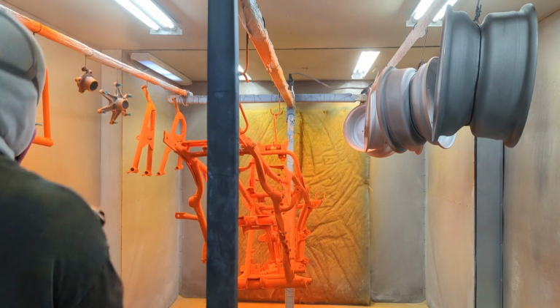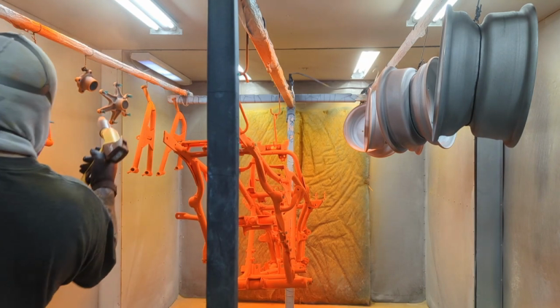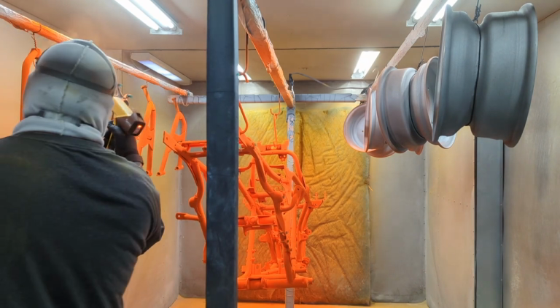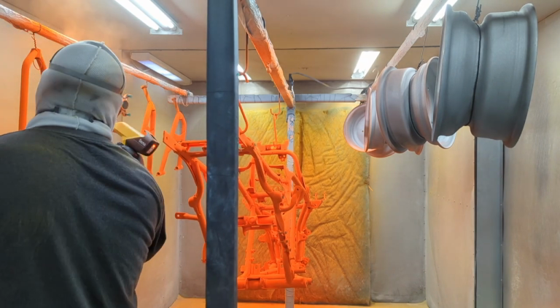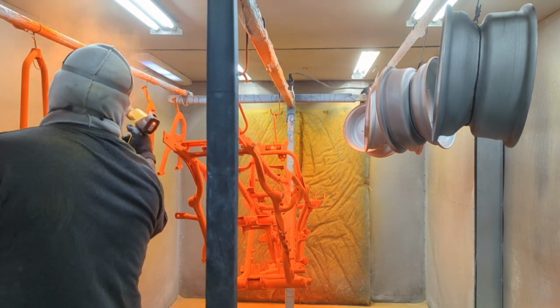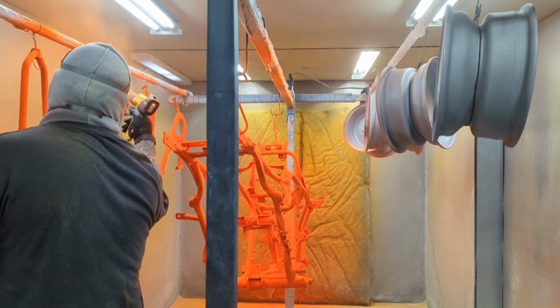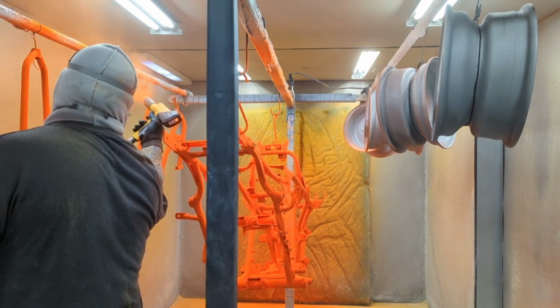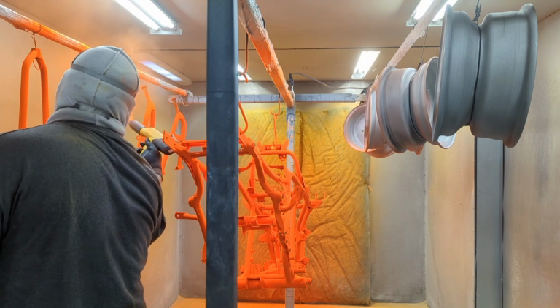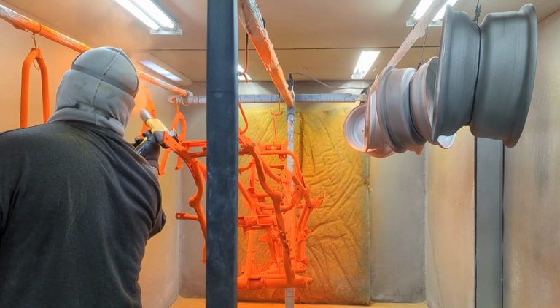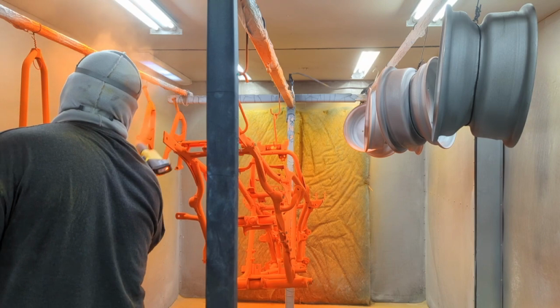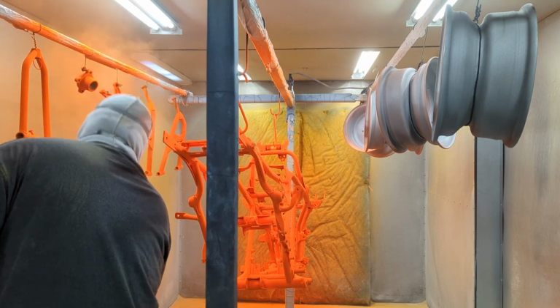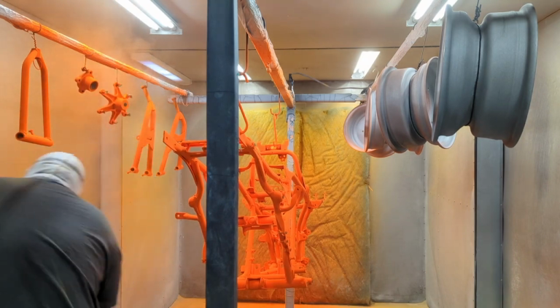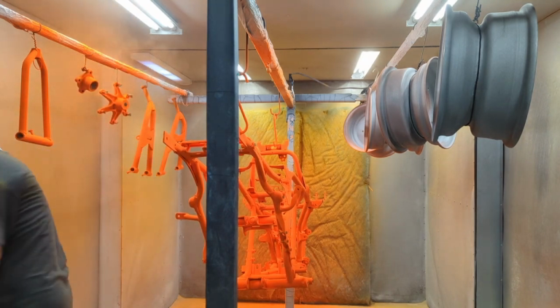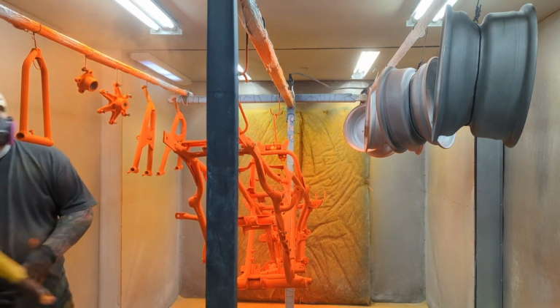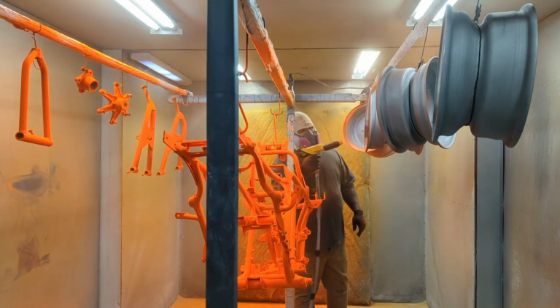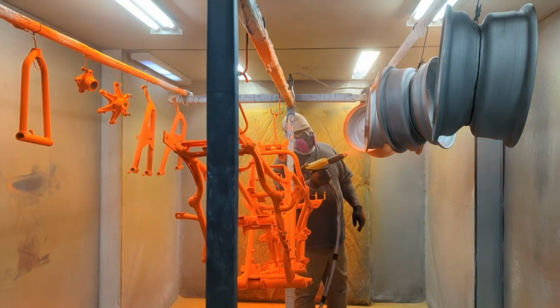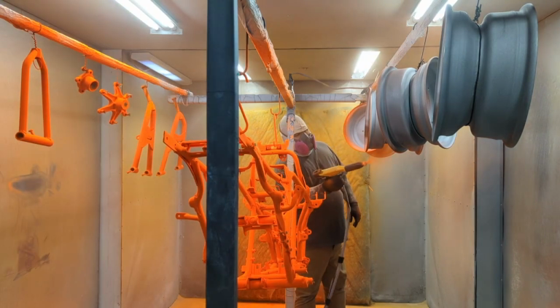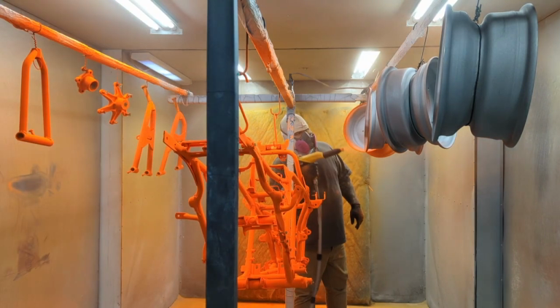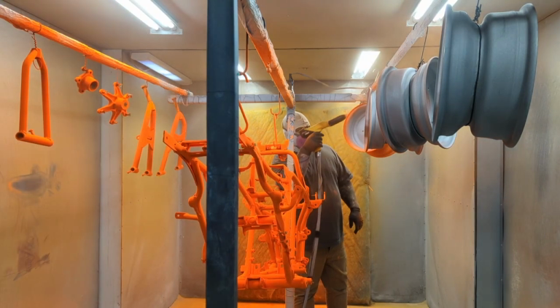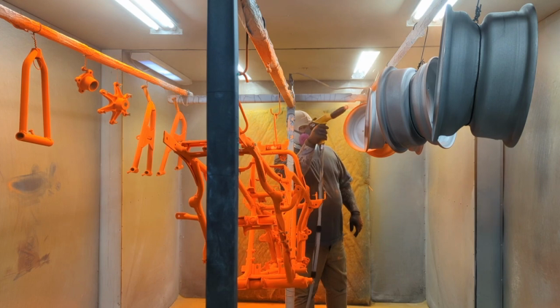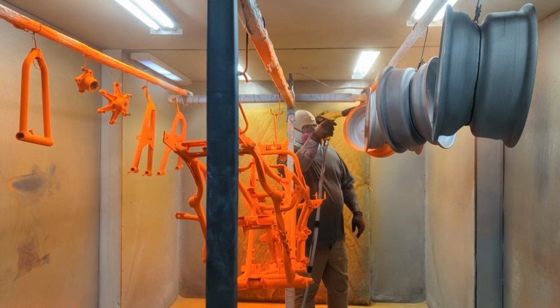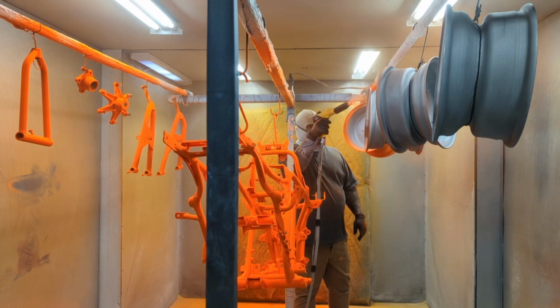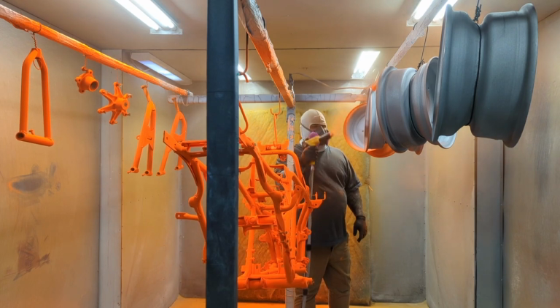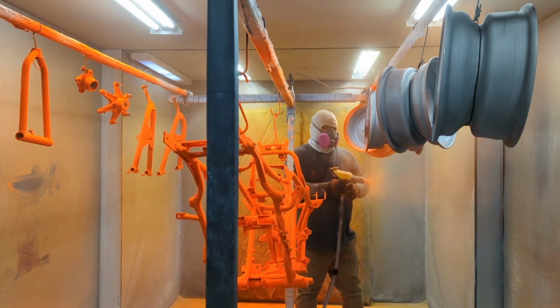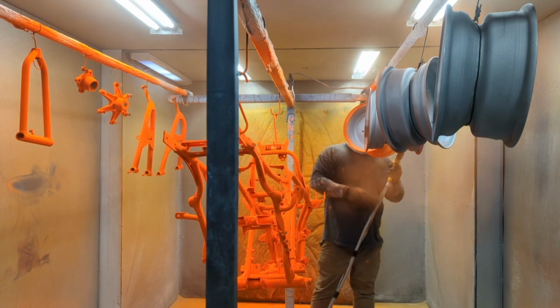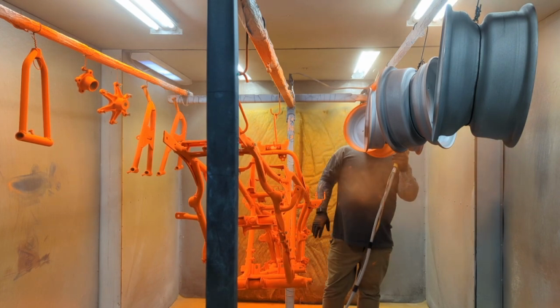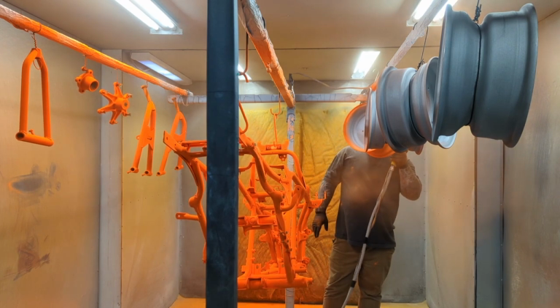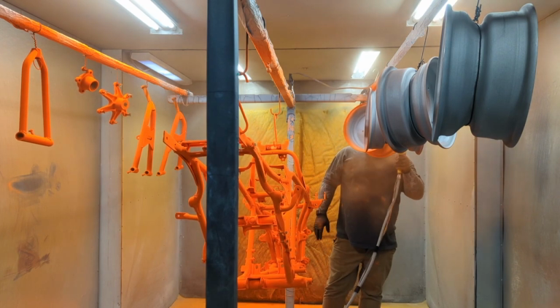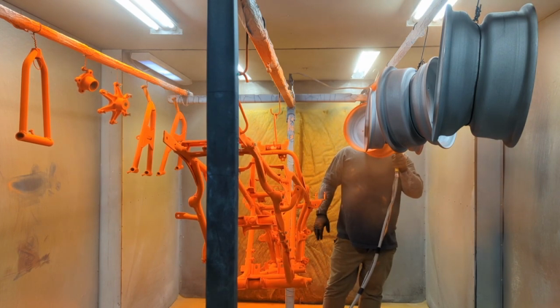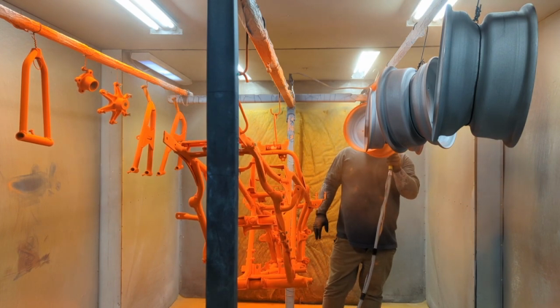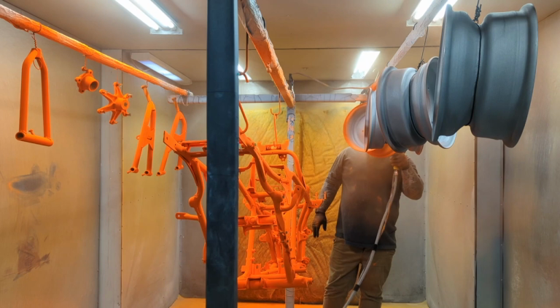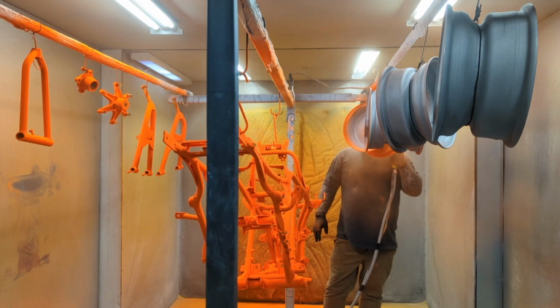This customer didn't want it primed, so we're going to do two coats of the orange. This orange was kind of interesting to spray — I kept having a bunch of areas where I just could not get the powder to stick using the Gema OPTiFlex Pro.